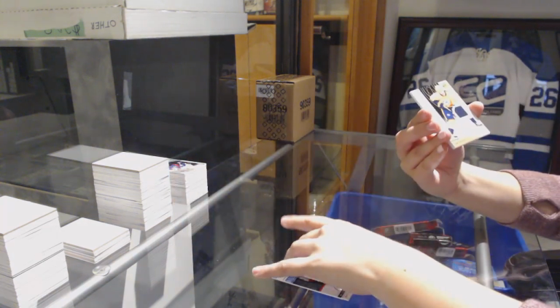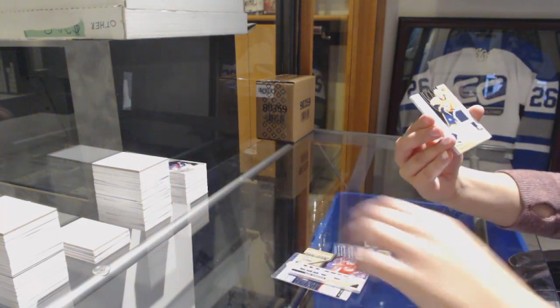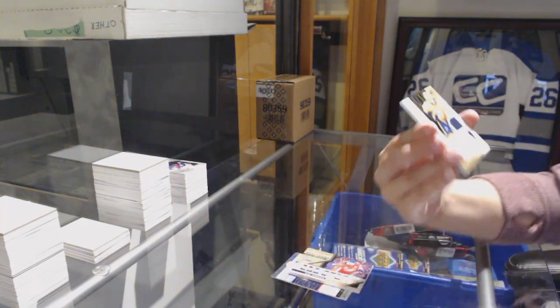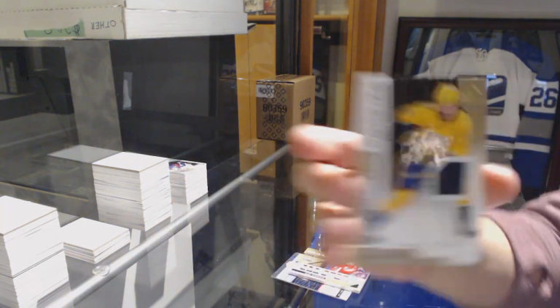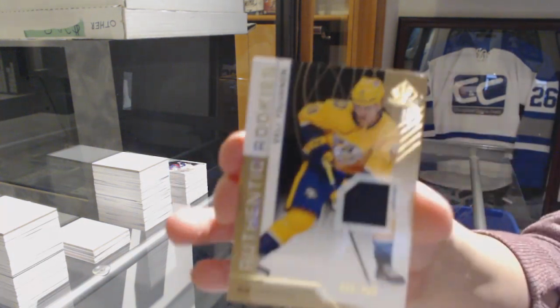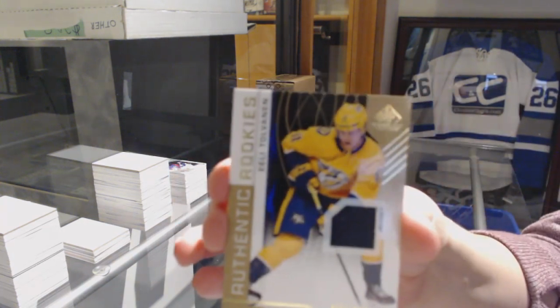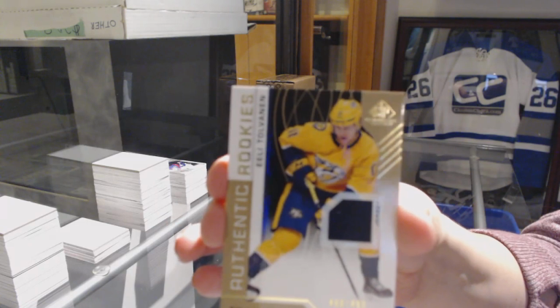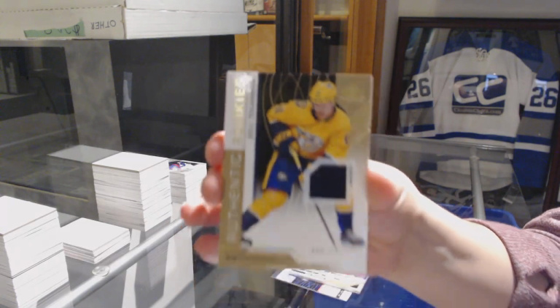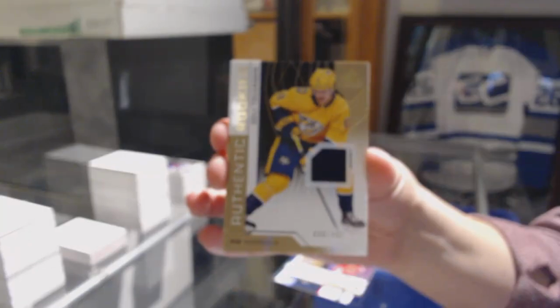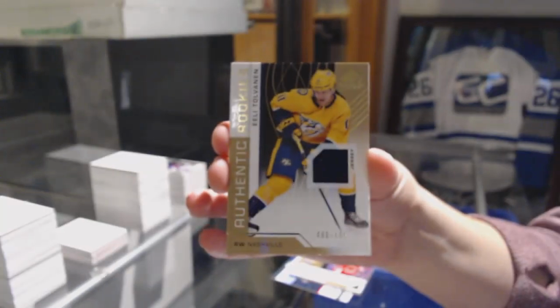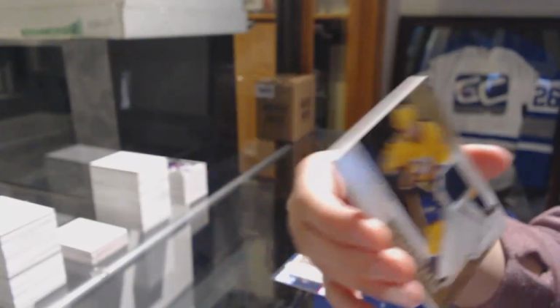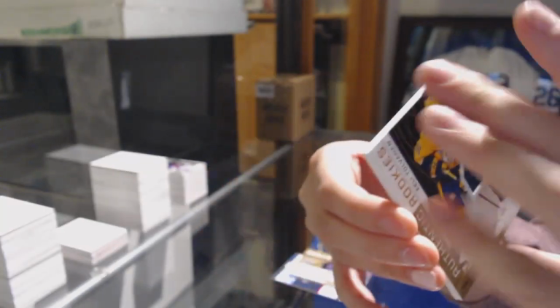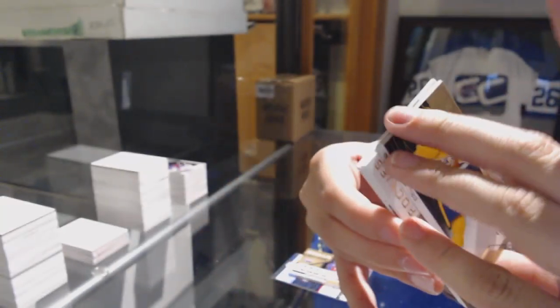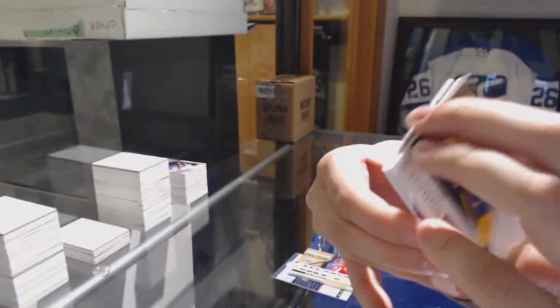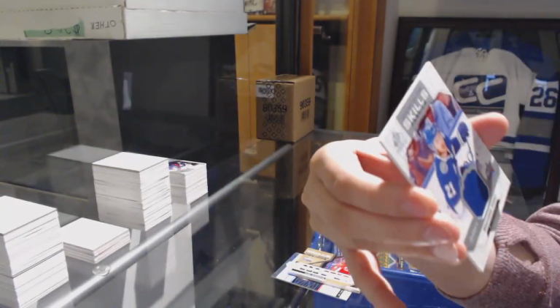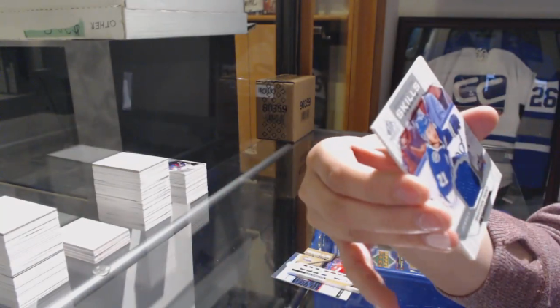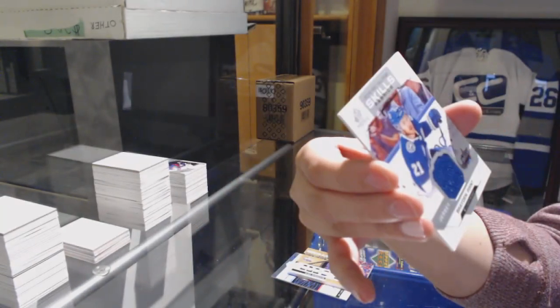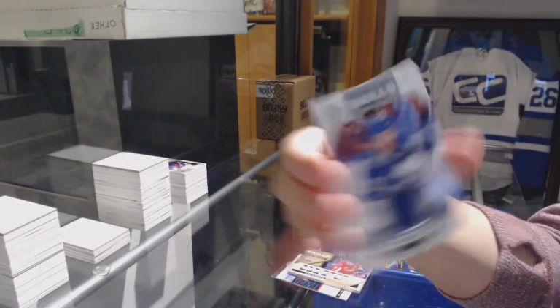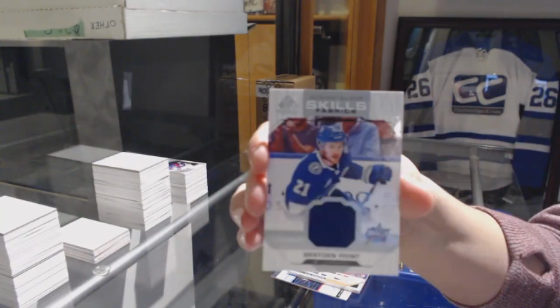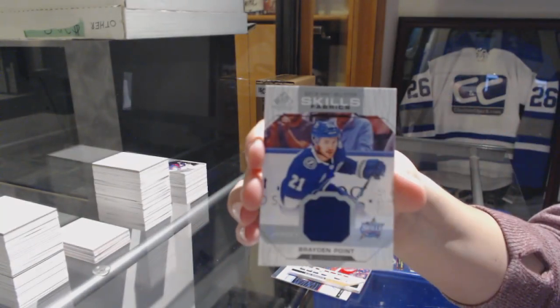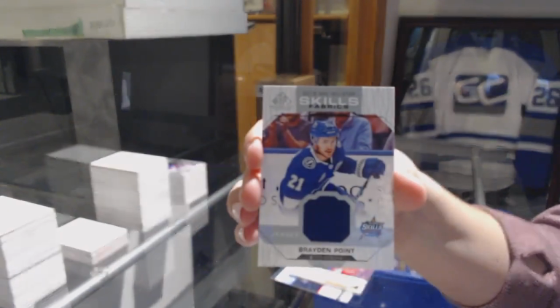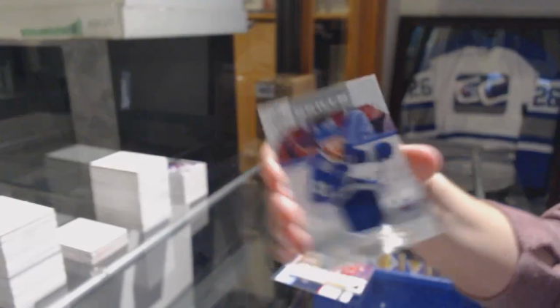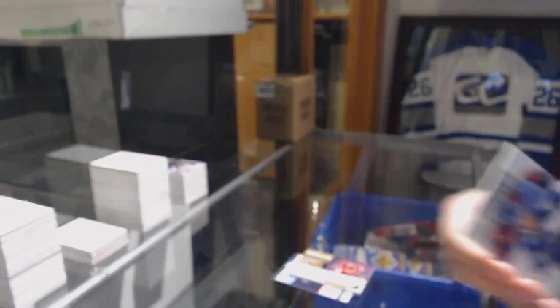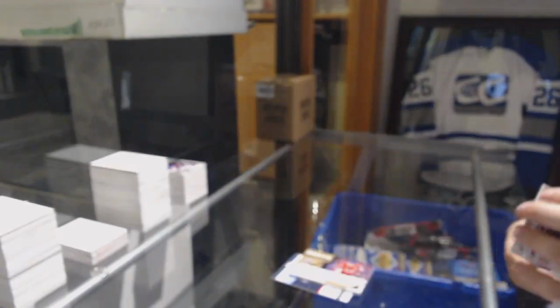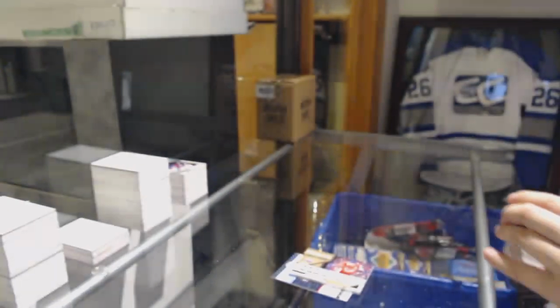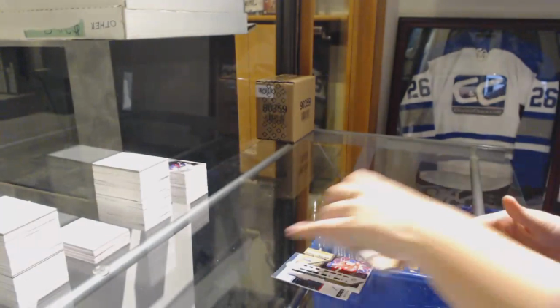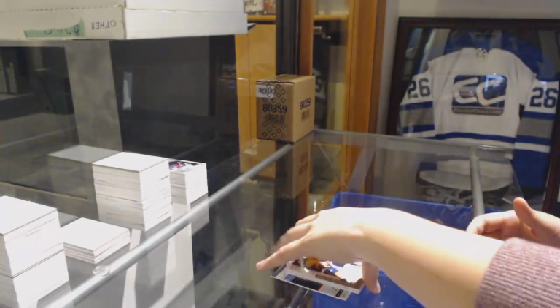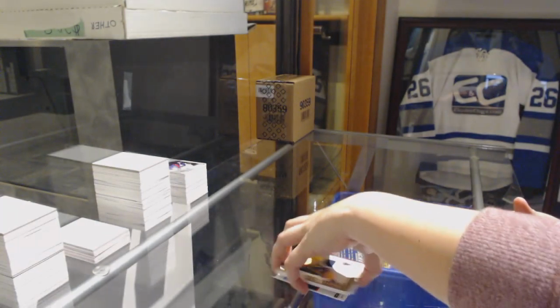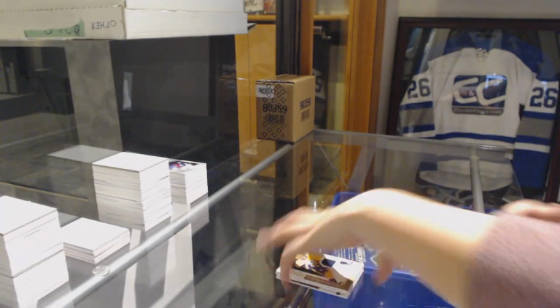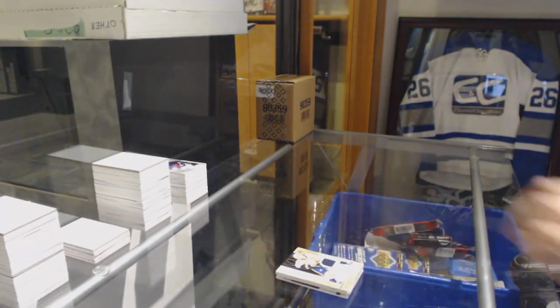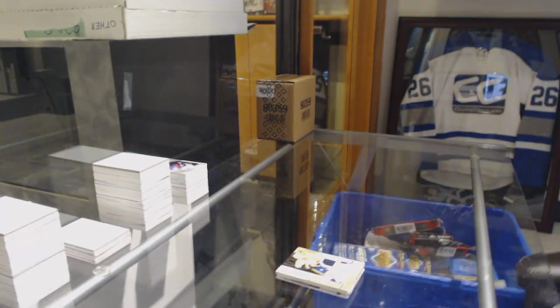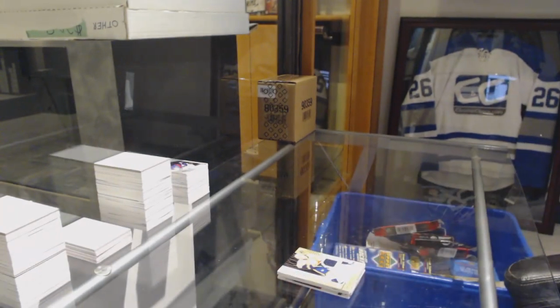Rookie jersey number to 499, Eli Tolman for the Nashville Predators. And Skills Fabrics jersey of Brayden Point for the Tampa Bay Lightning. There we go, ladies and gentlemen!